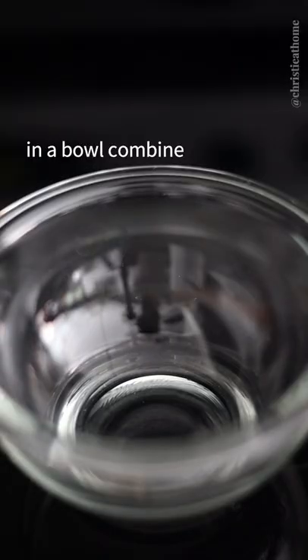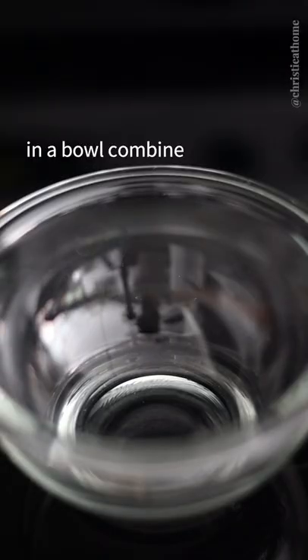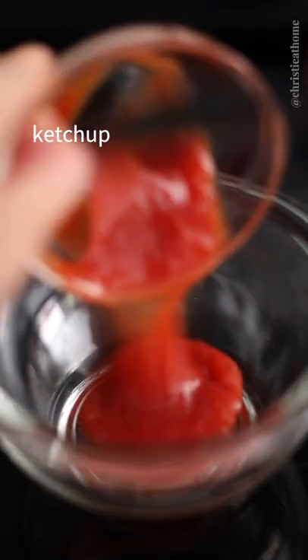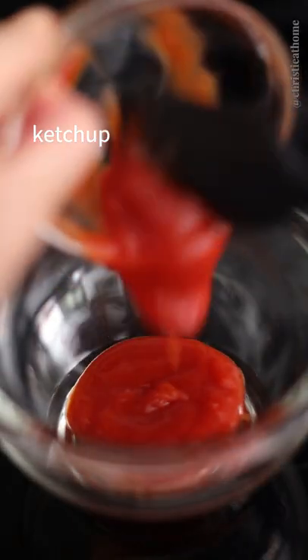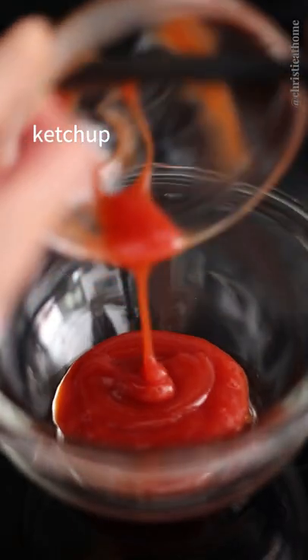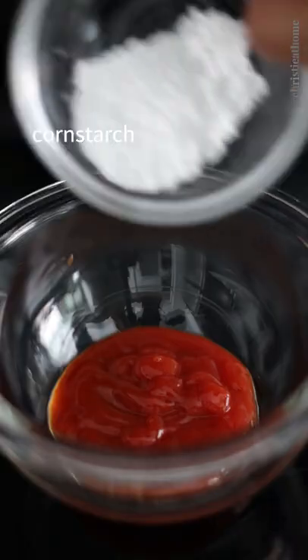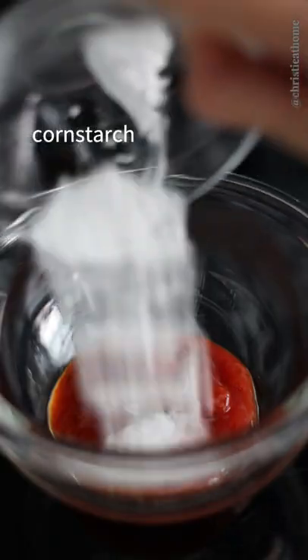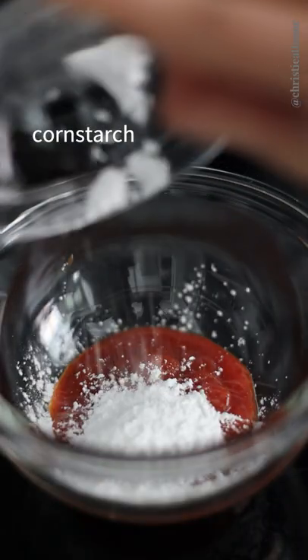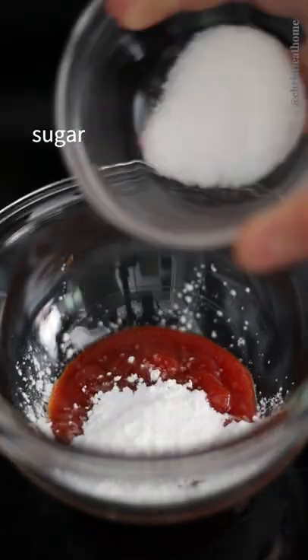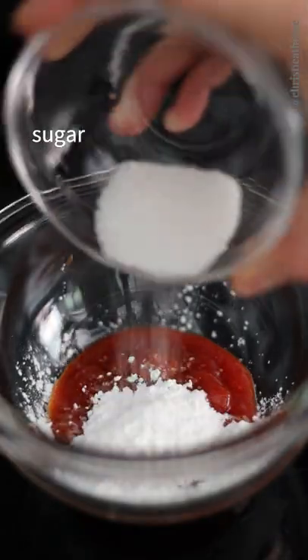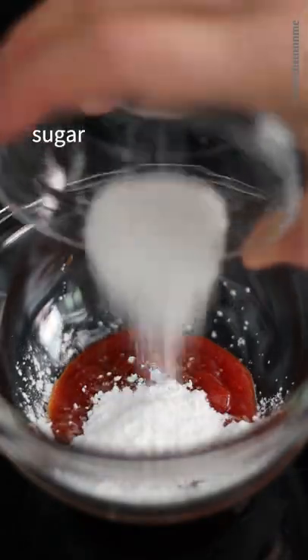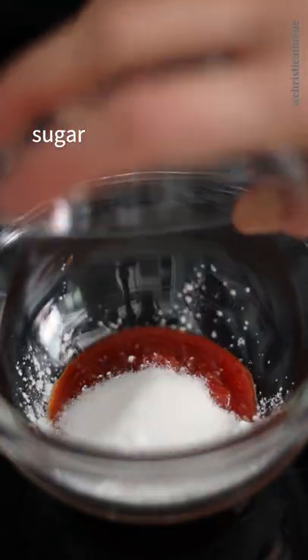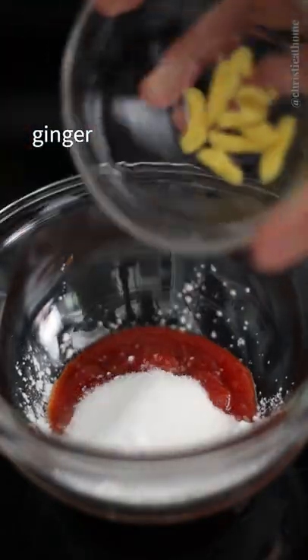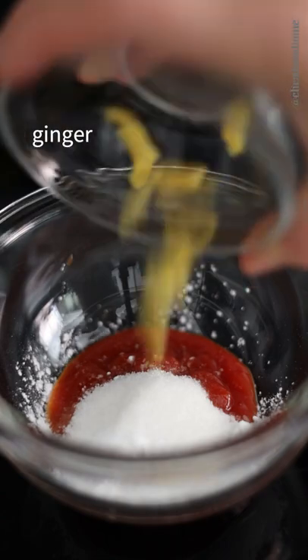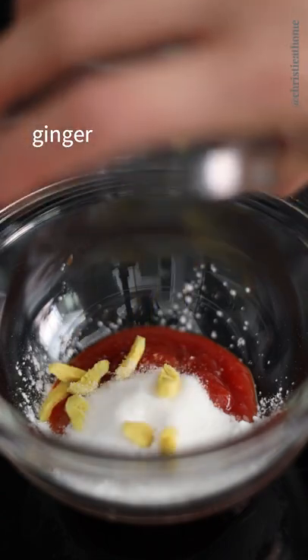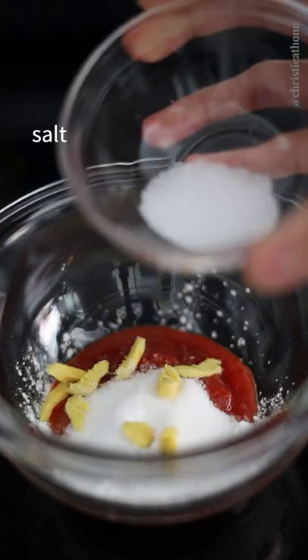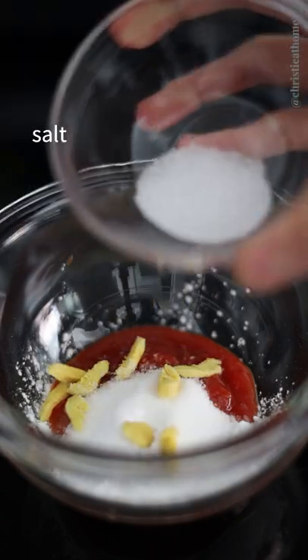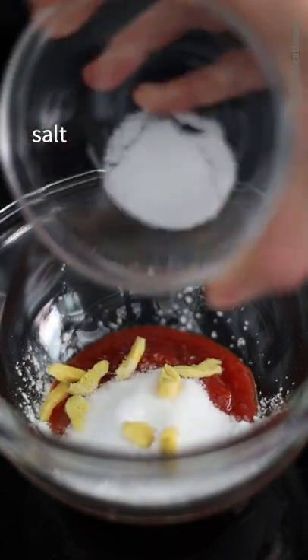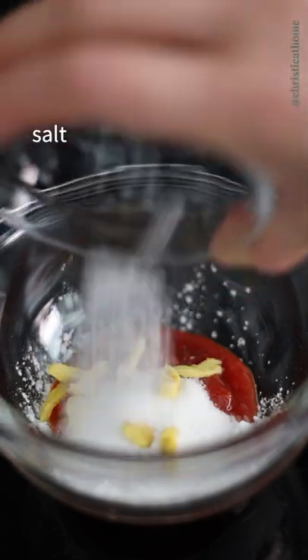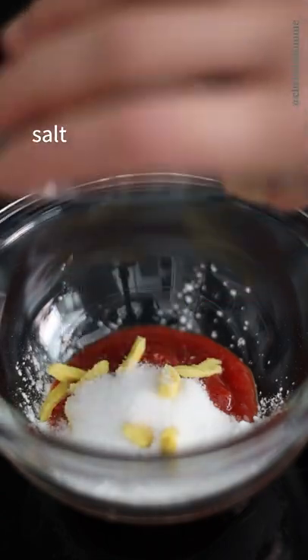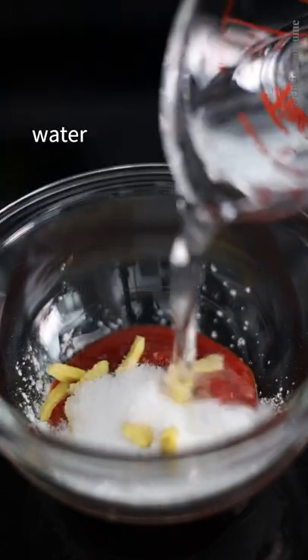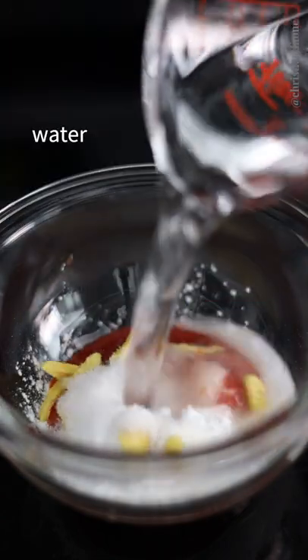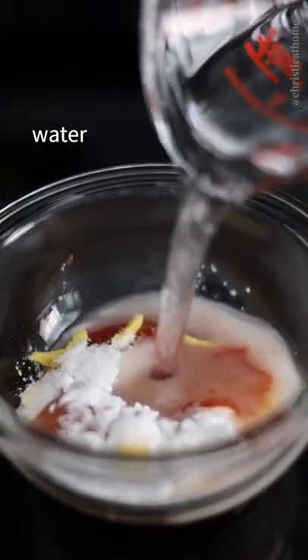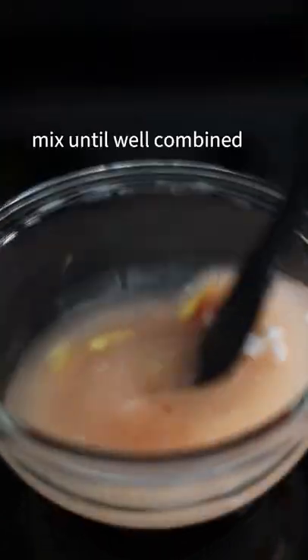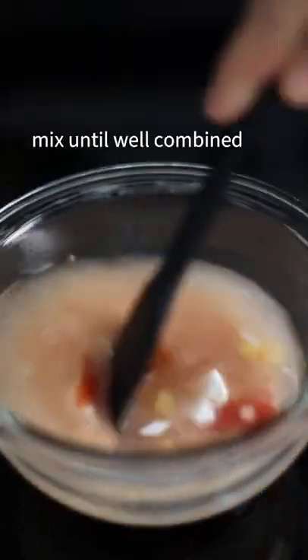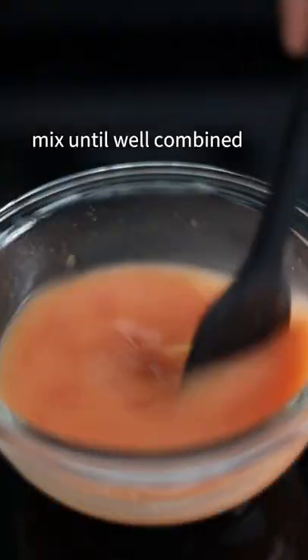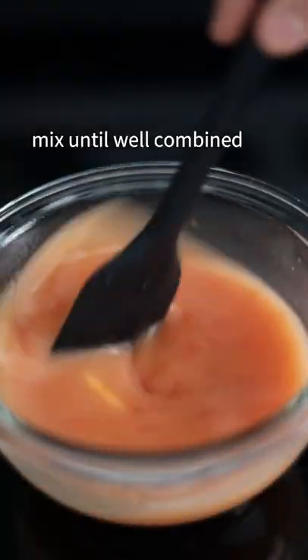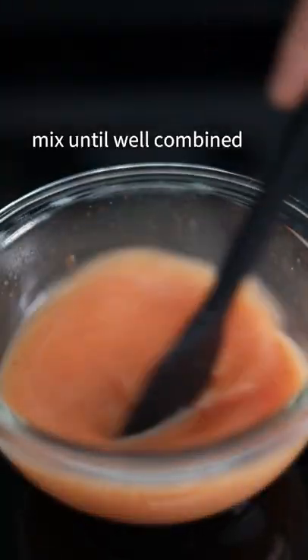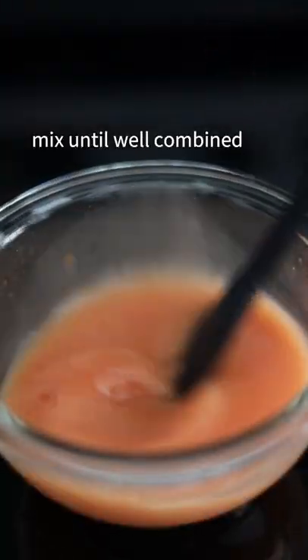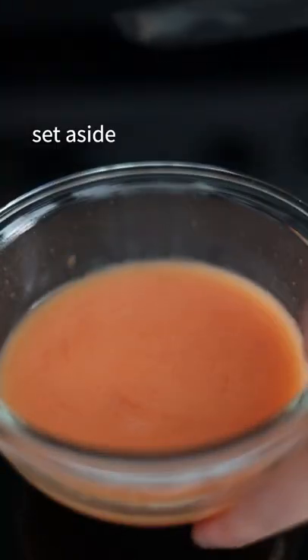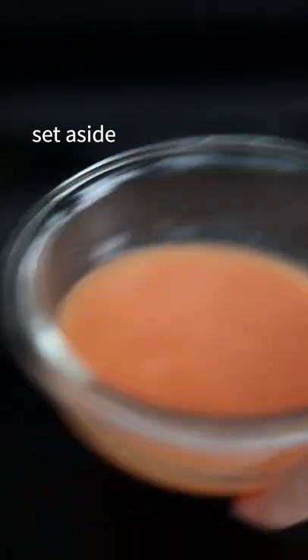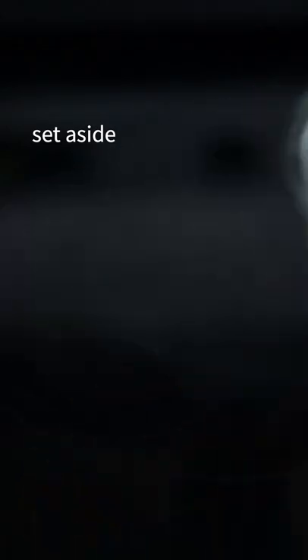In a bowl, combine ketchup, cornstarch, sugar, ginger, salt, and water. Mix until well combined and set aside.